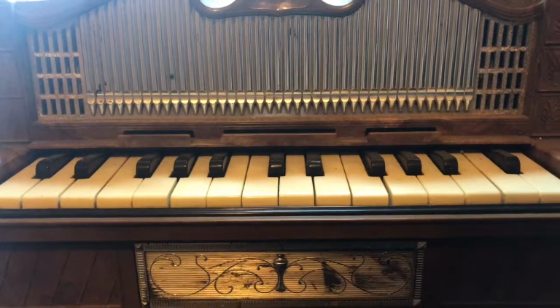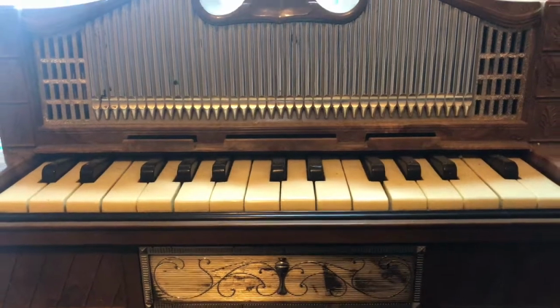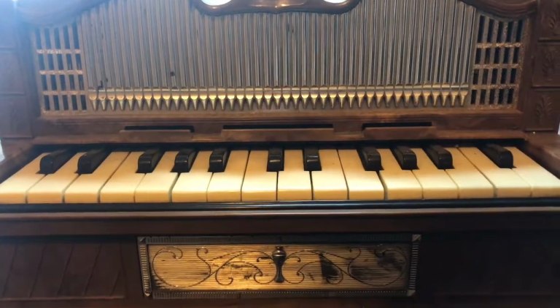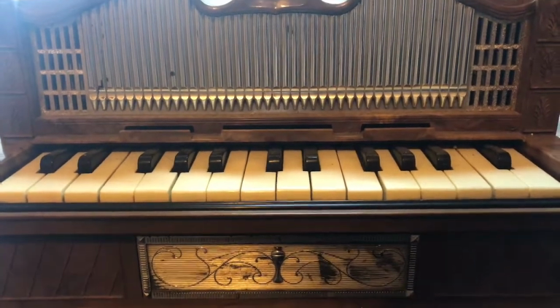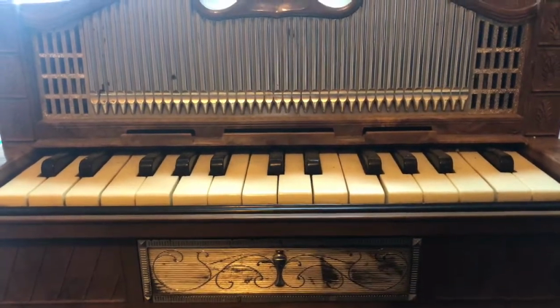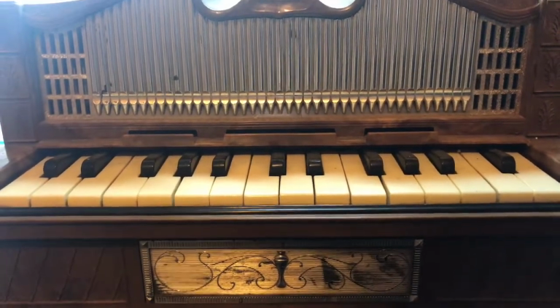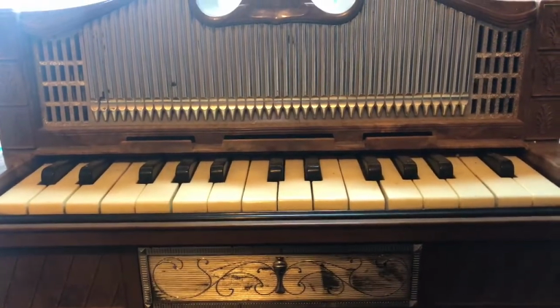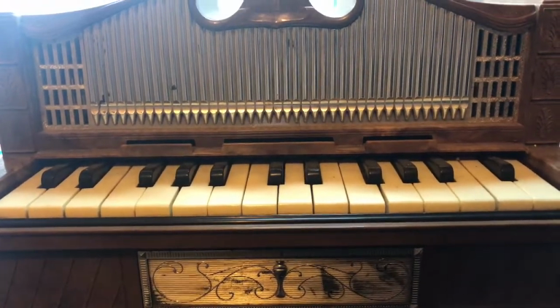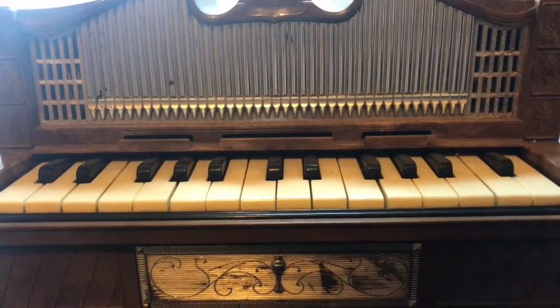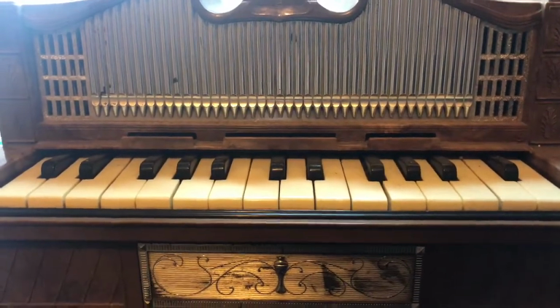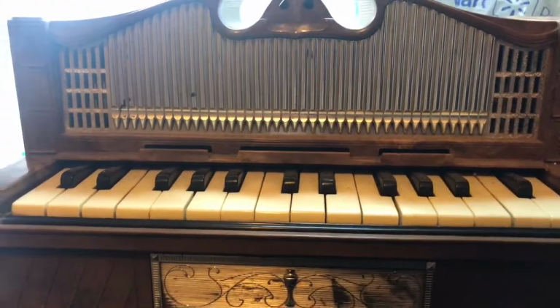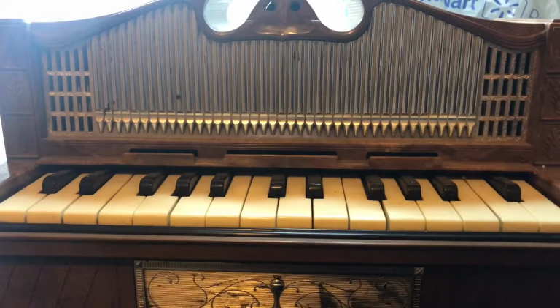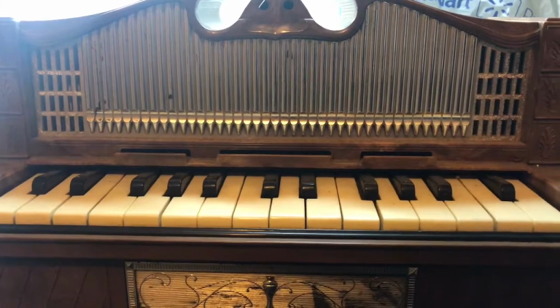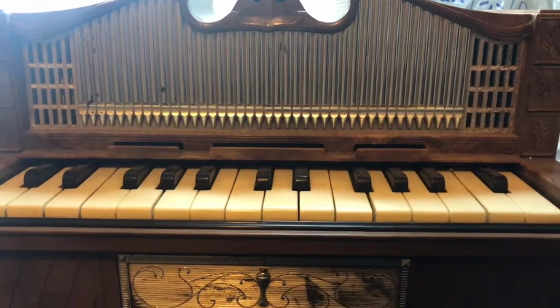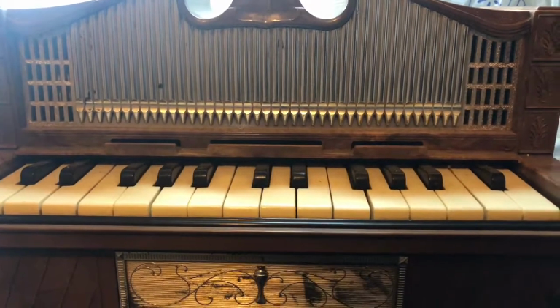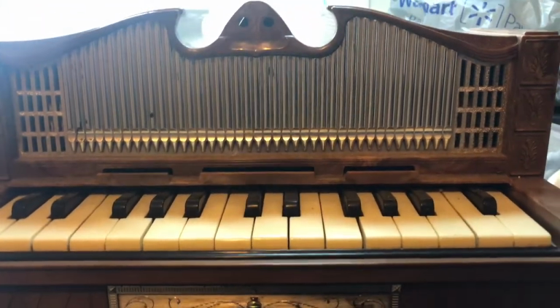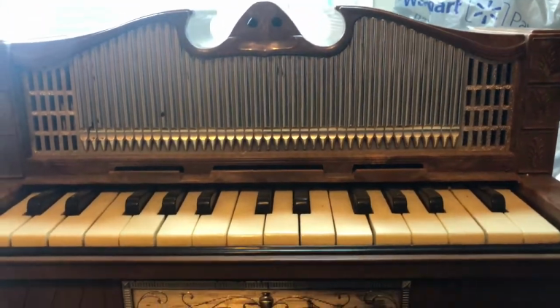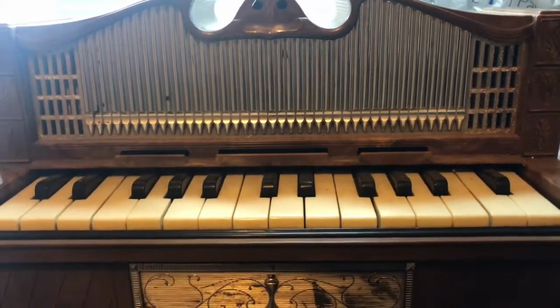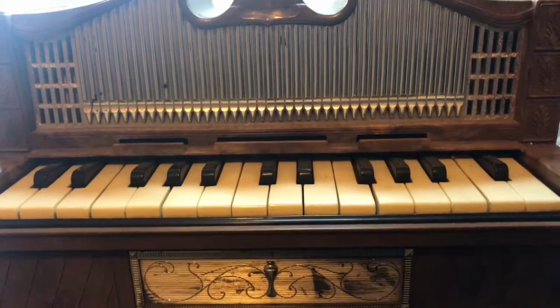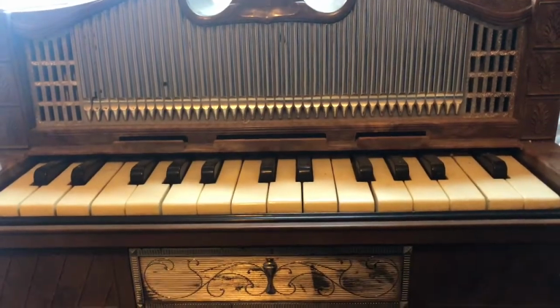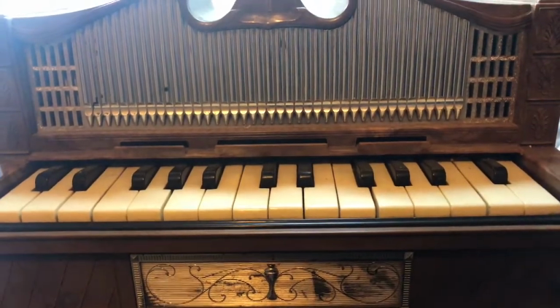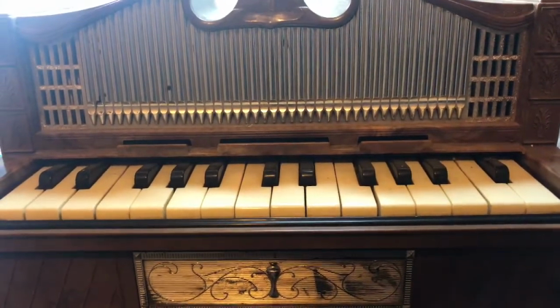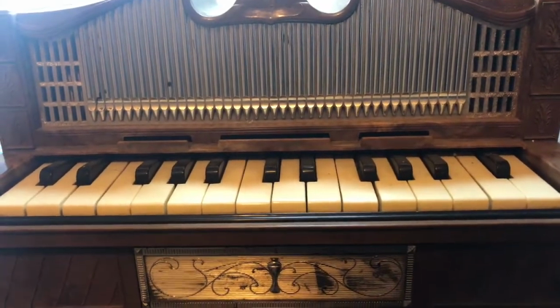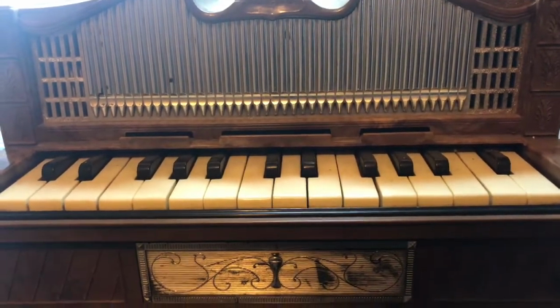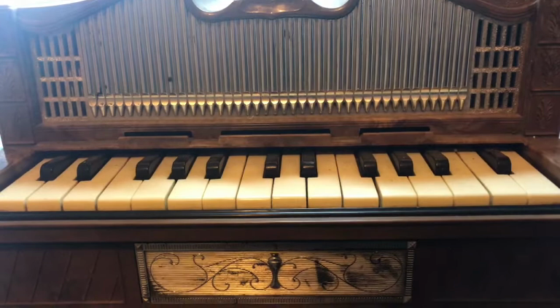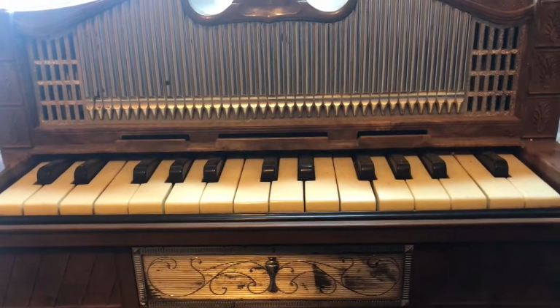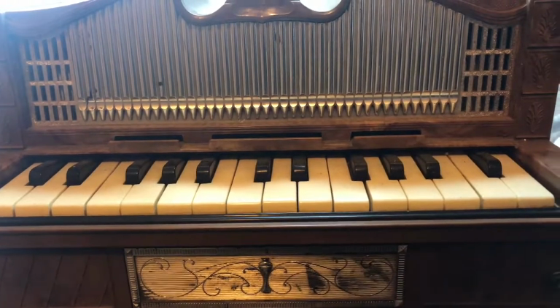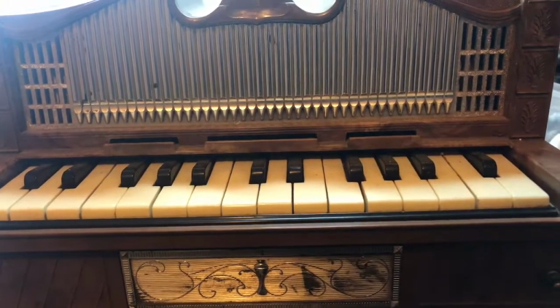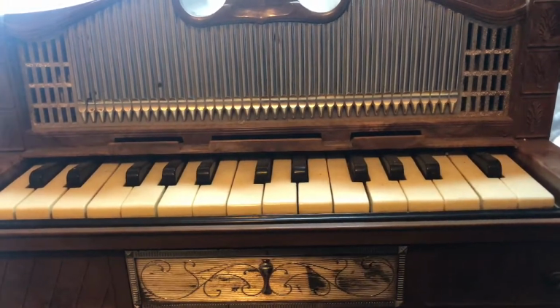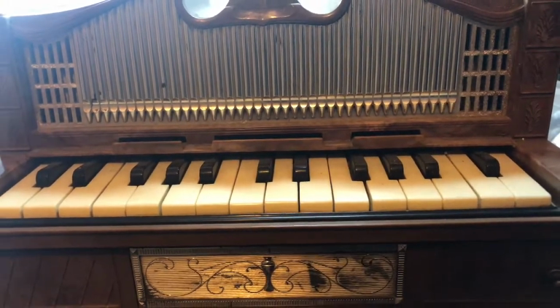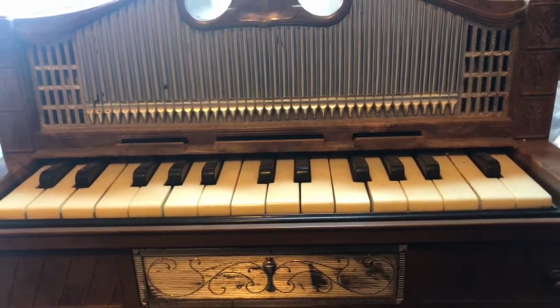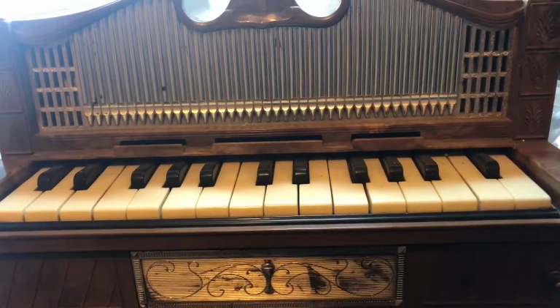Today I picked up this electric golden pipe organ and it said it didn't work. I got it for free and I'm gonna be taking it apart or fixing it.